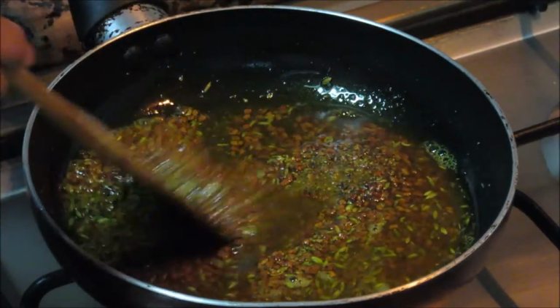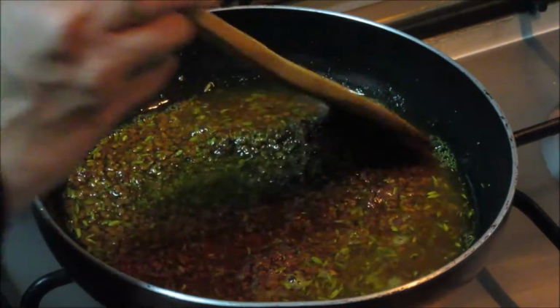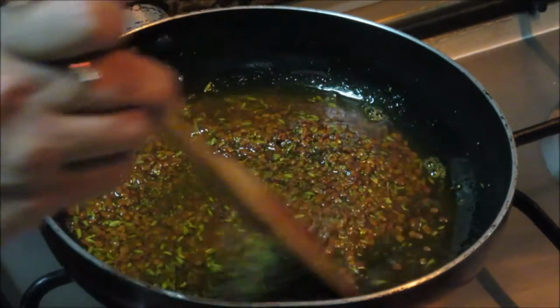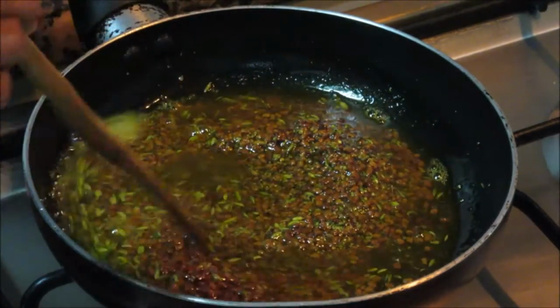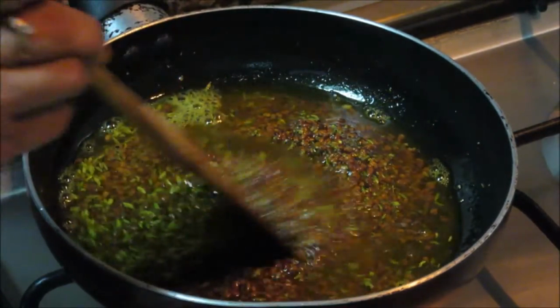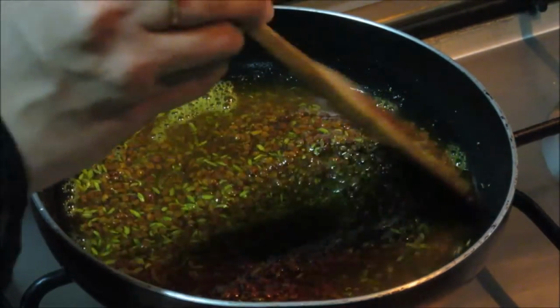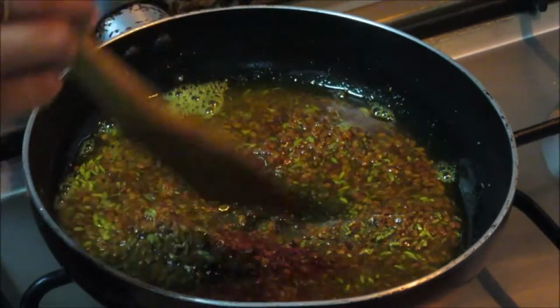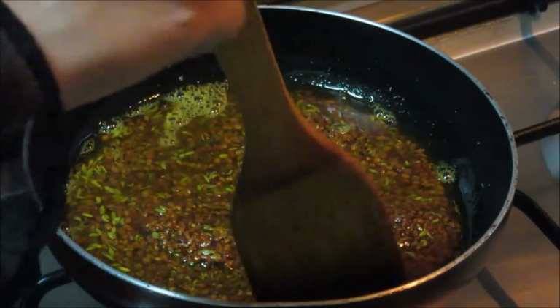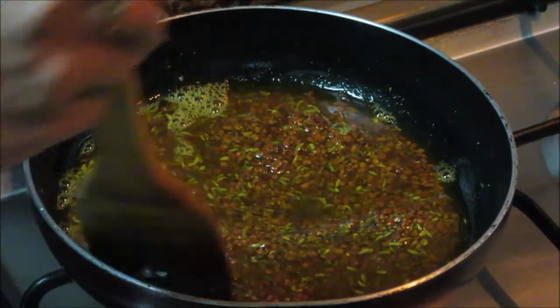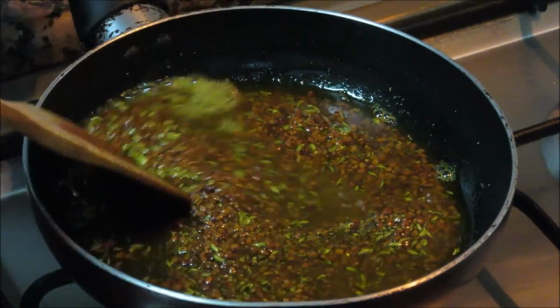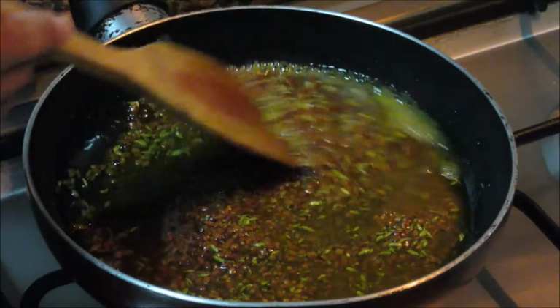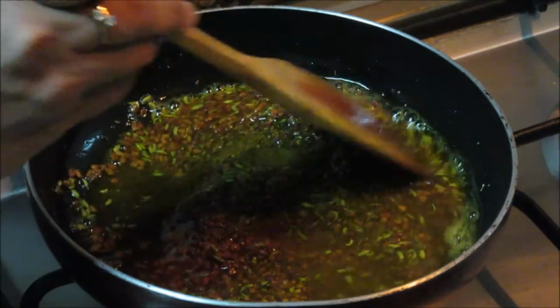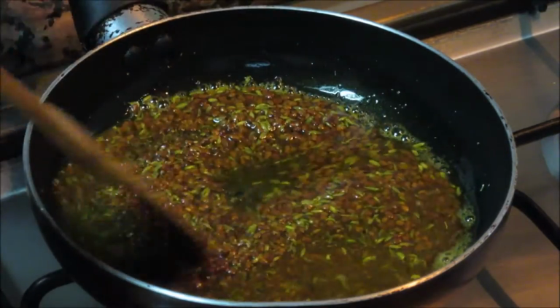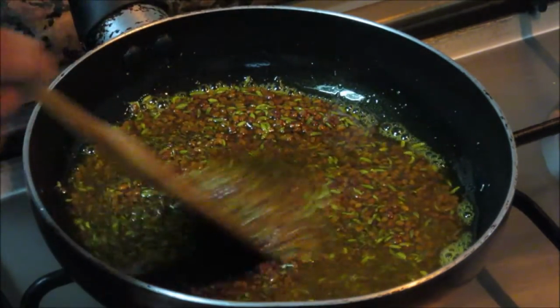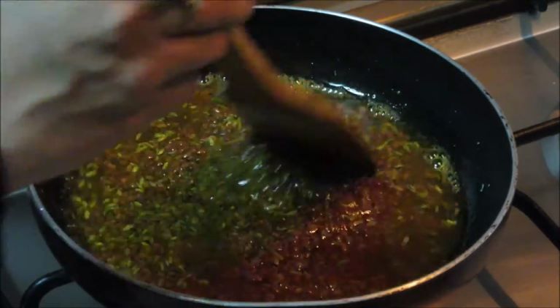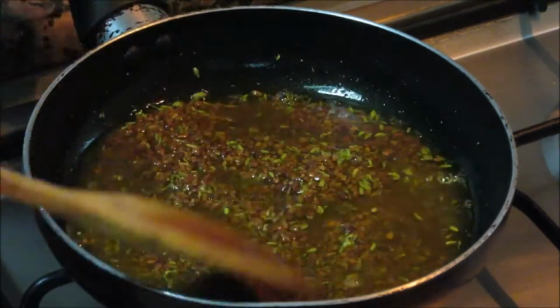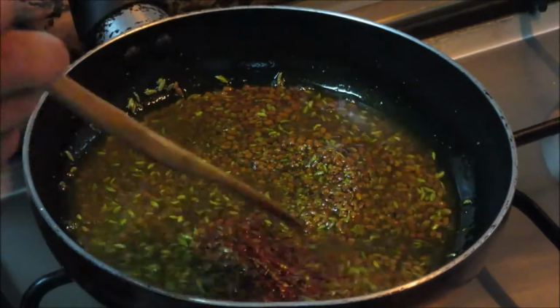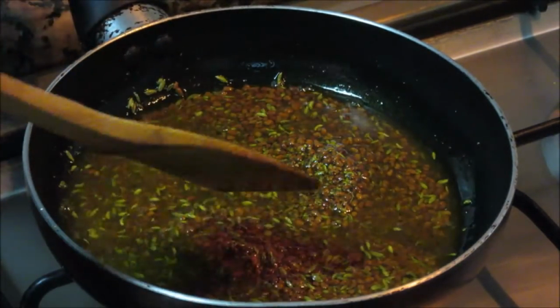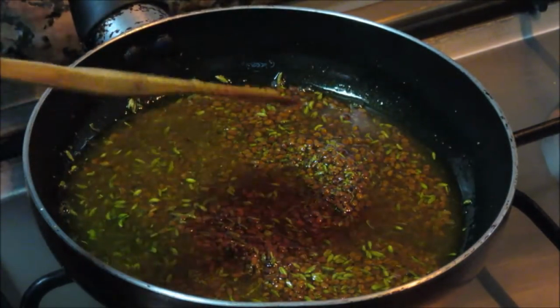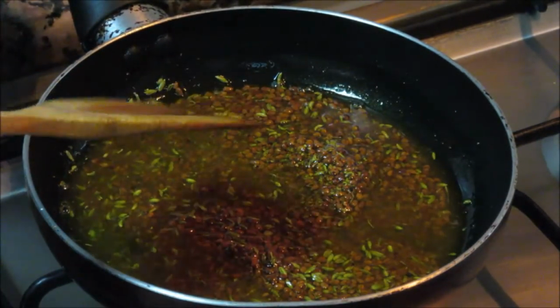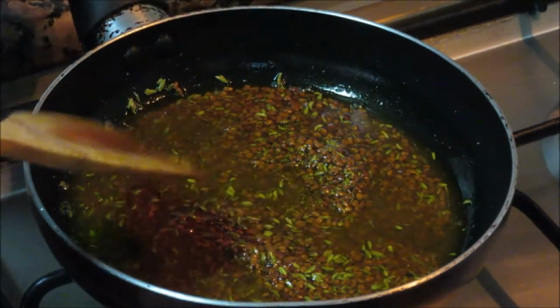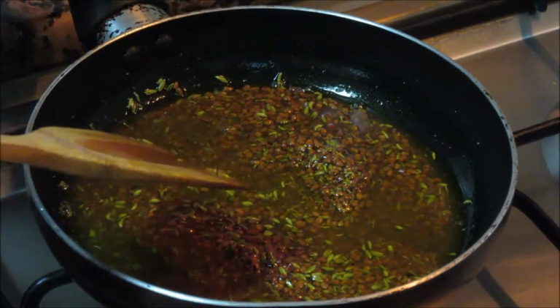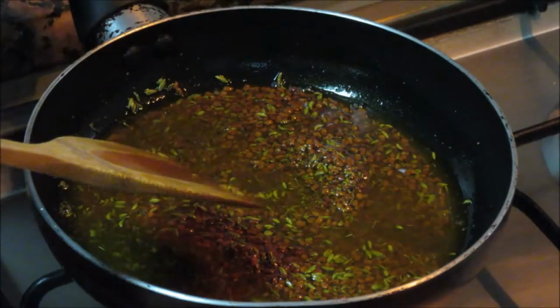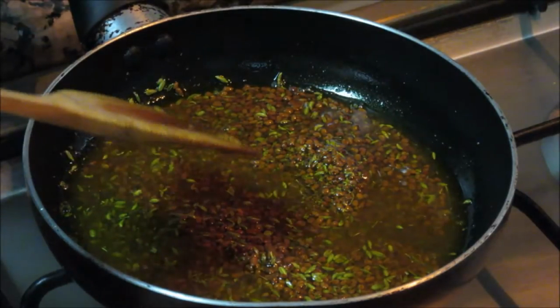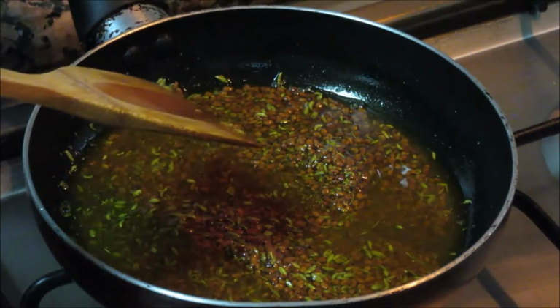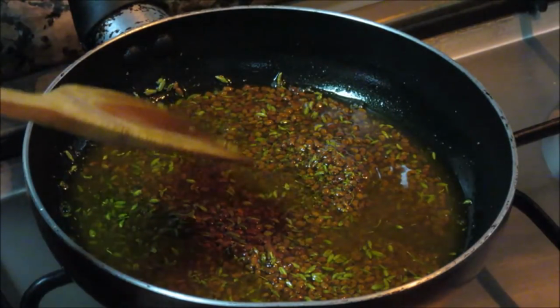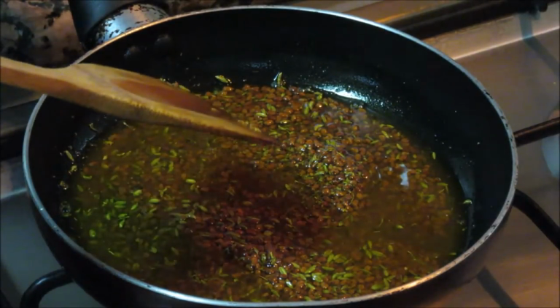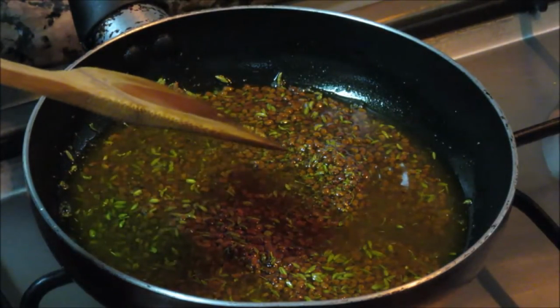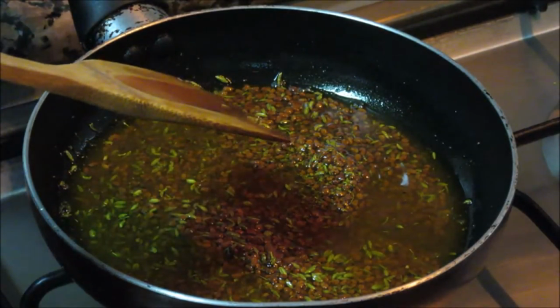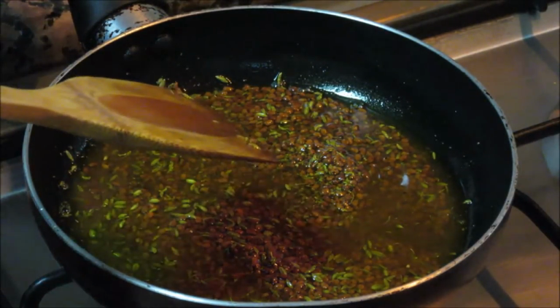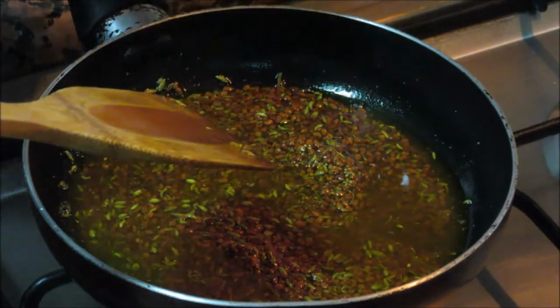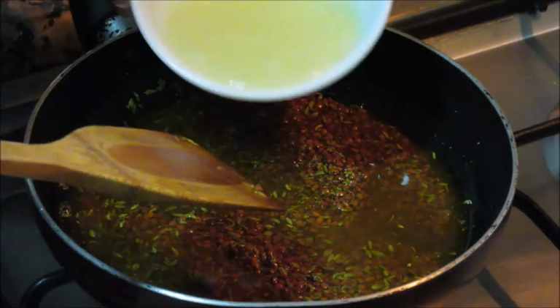Now let it completely cool down, and then finally you need to add lemon juice. After about 5 minutes this pickle has cooled down a little bit. Now I am going to add the lemon juice.